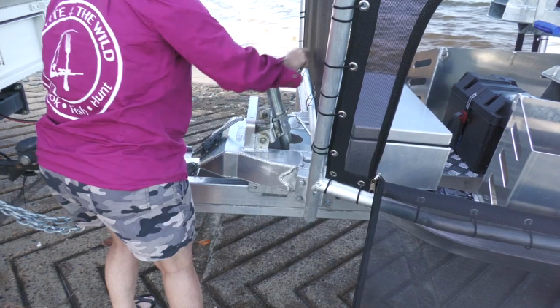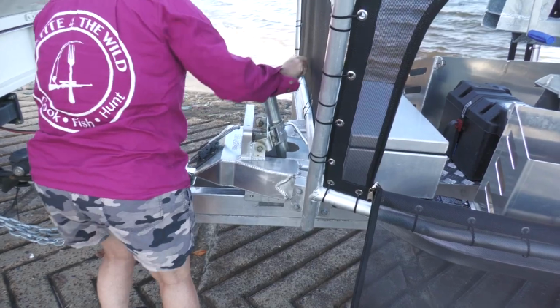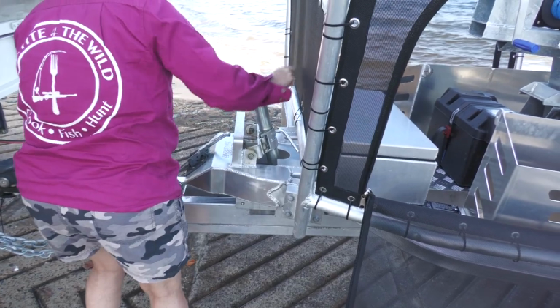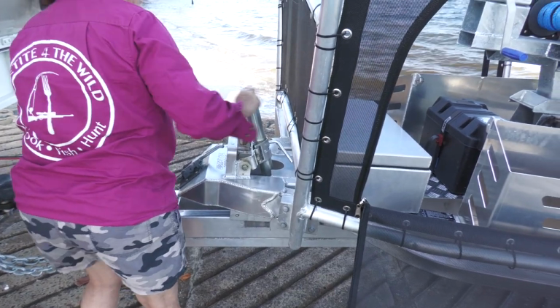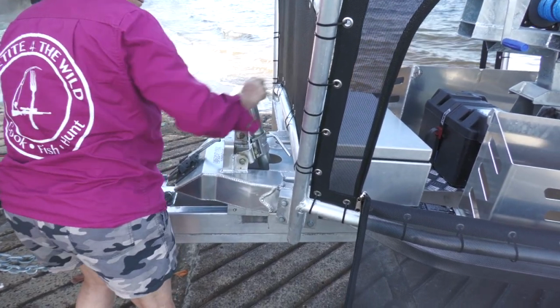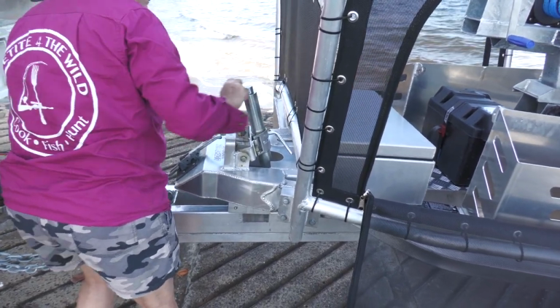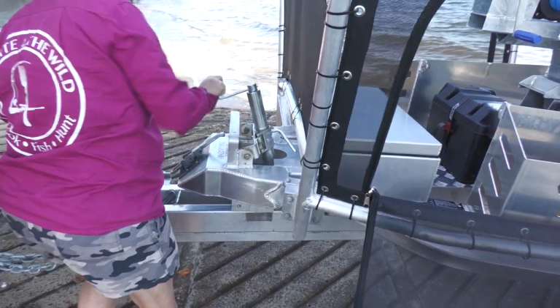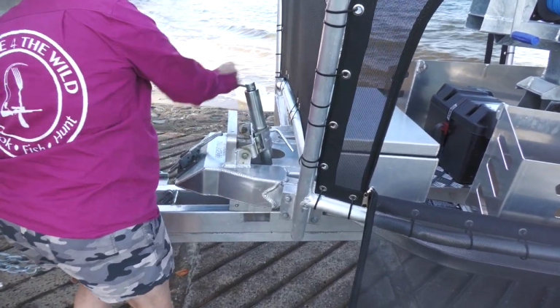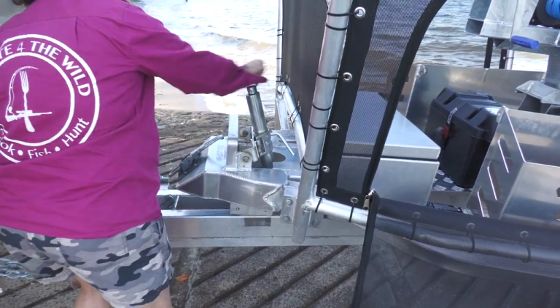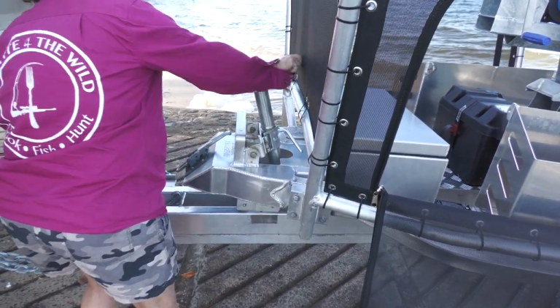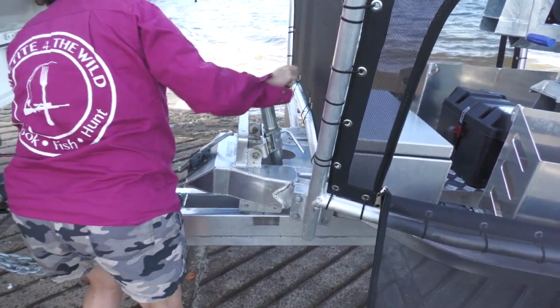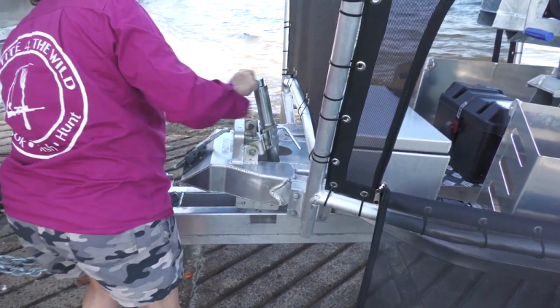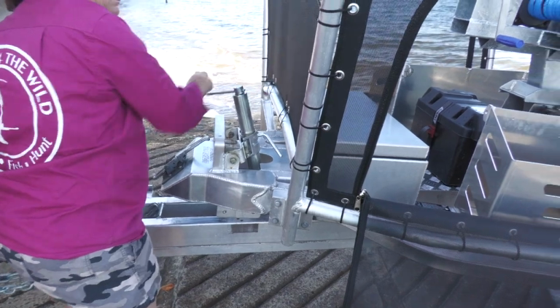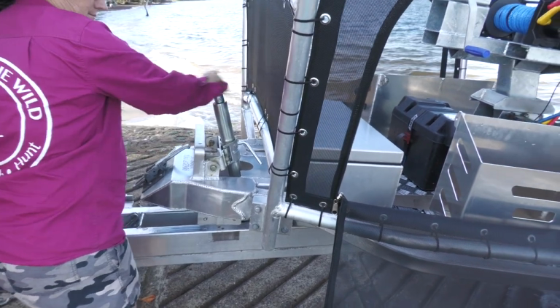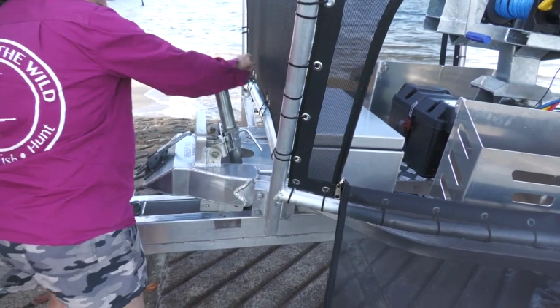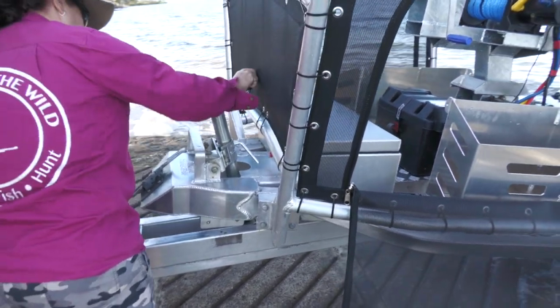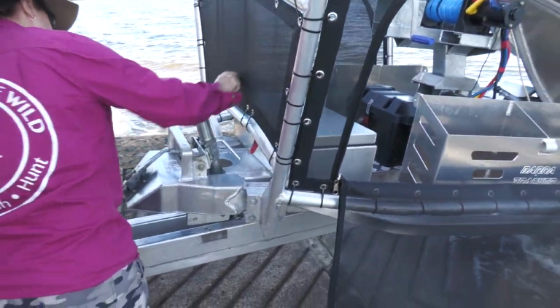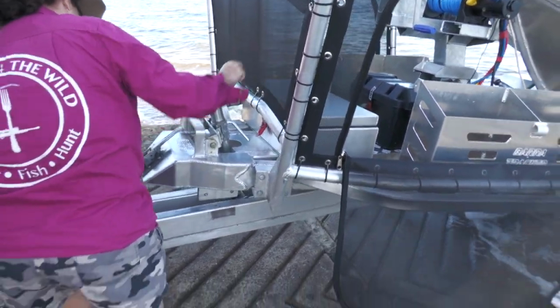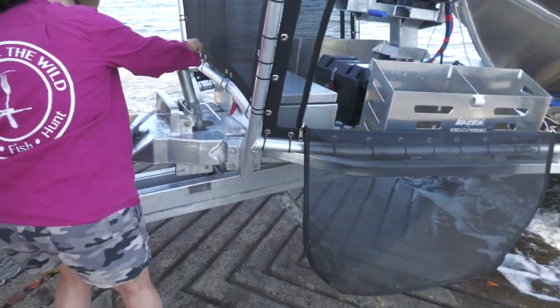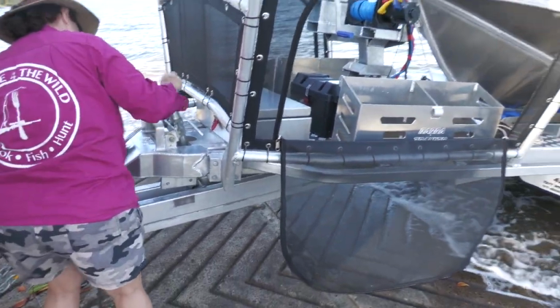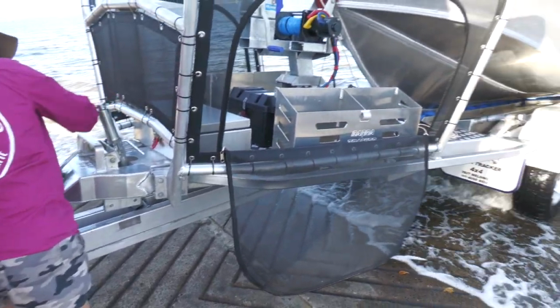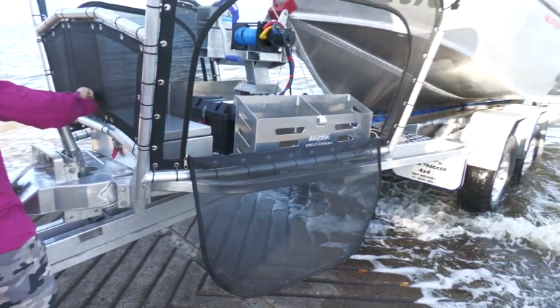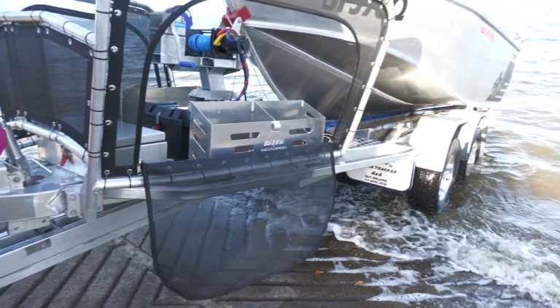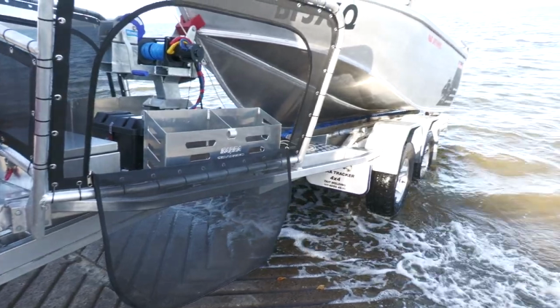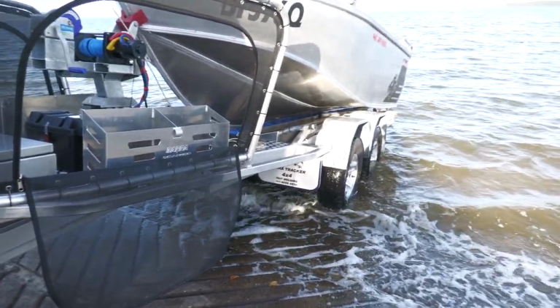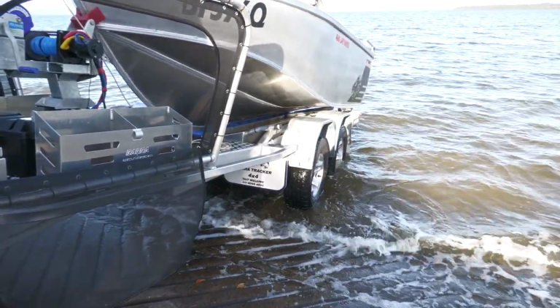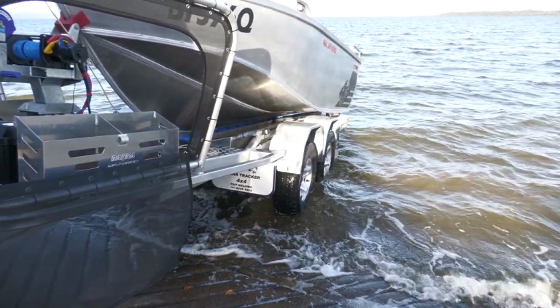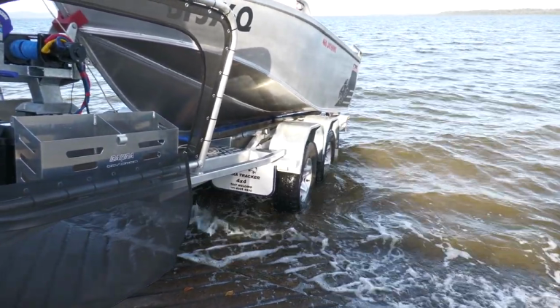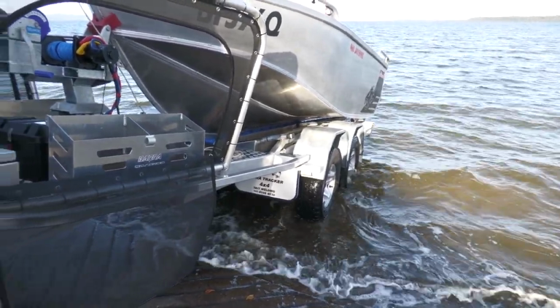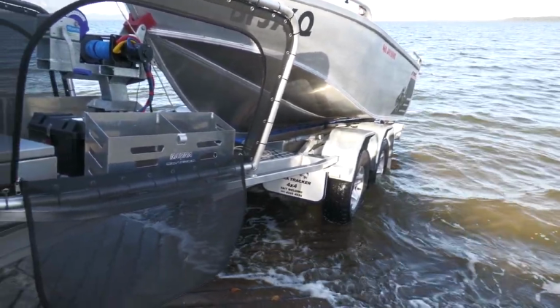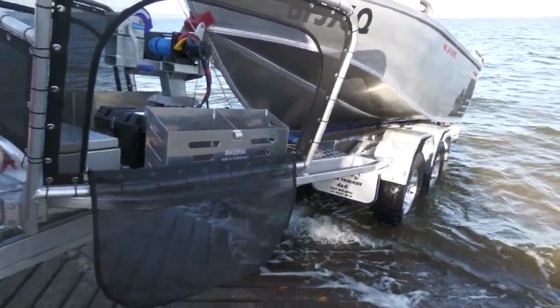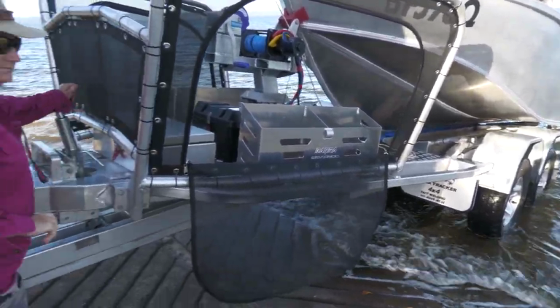So on remote areas, on beaches and creek banks, when you're not on a concrete boat ramp, it makes launching and recovering so much easier. This lowers the back of the boat closer to the water.